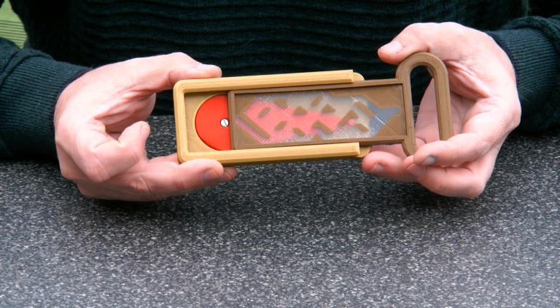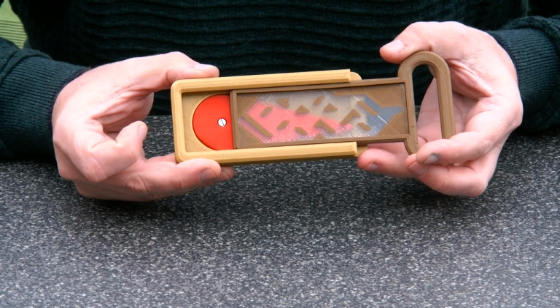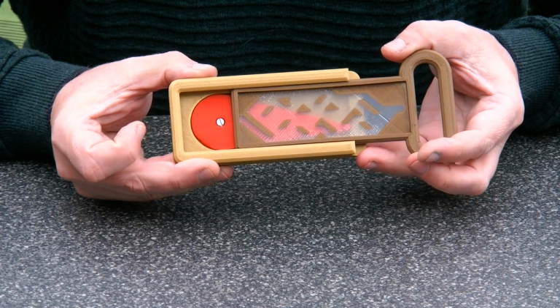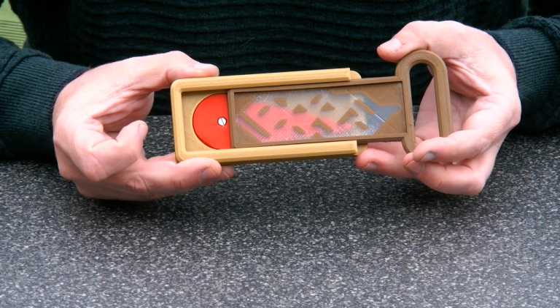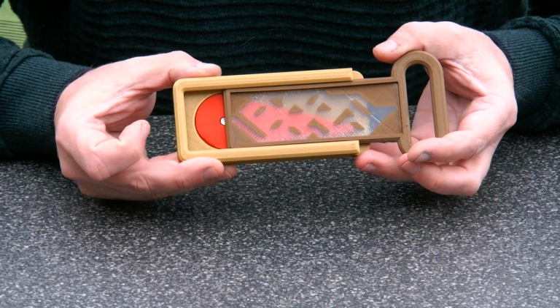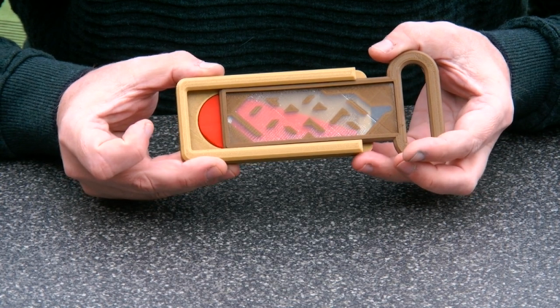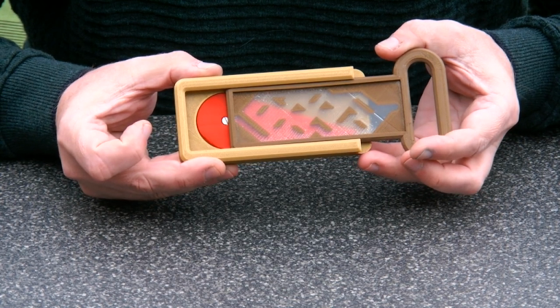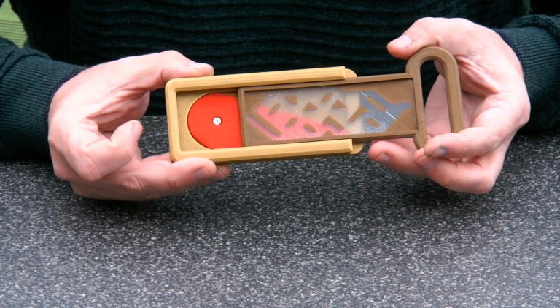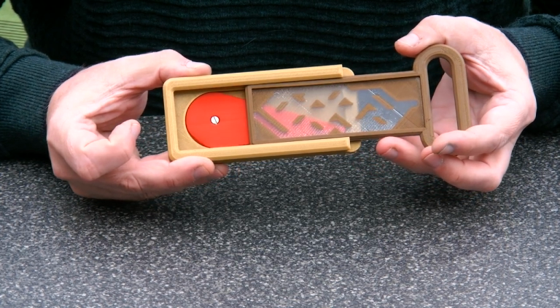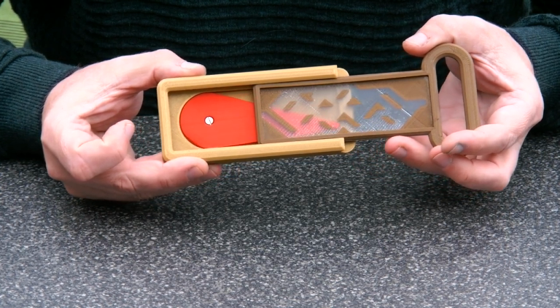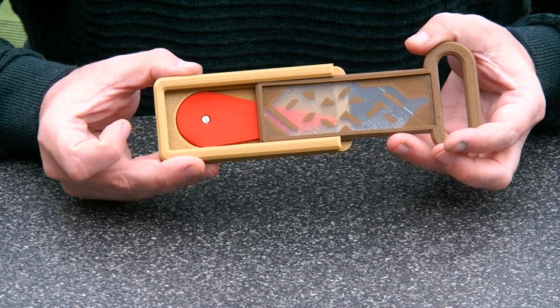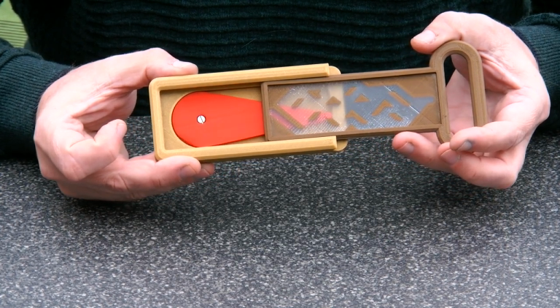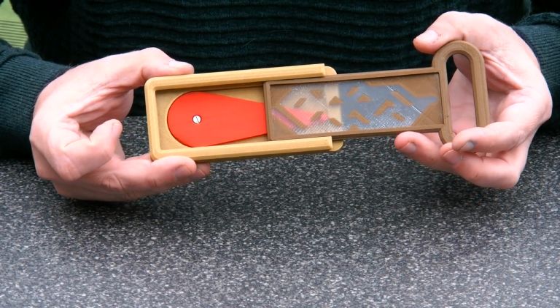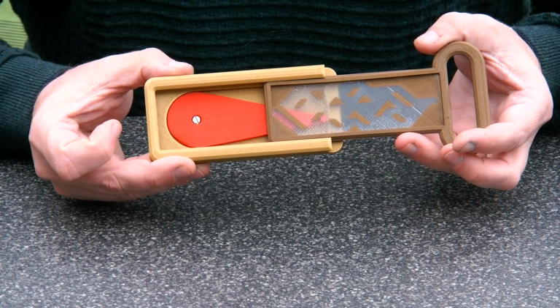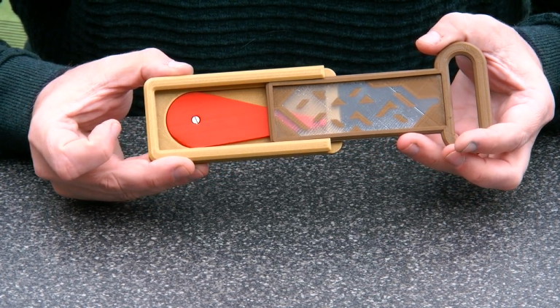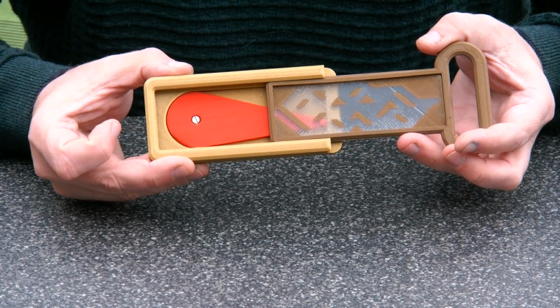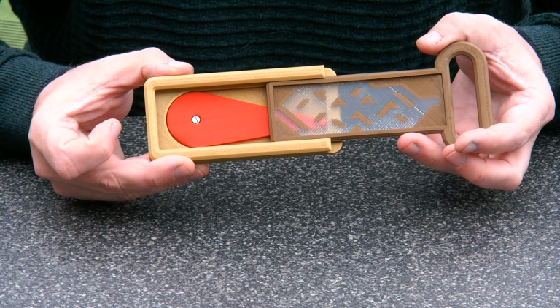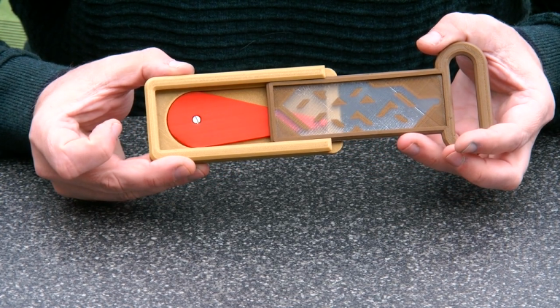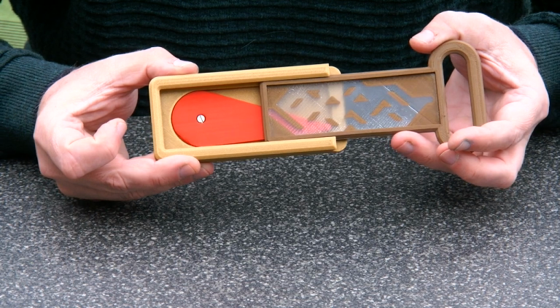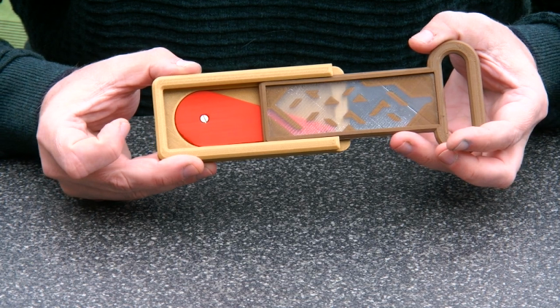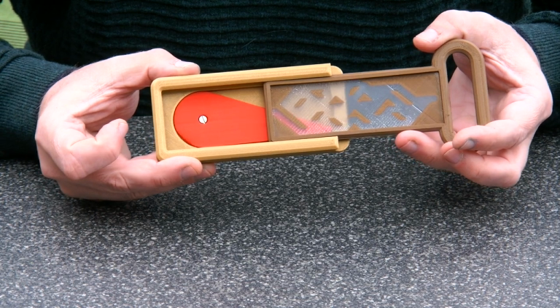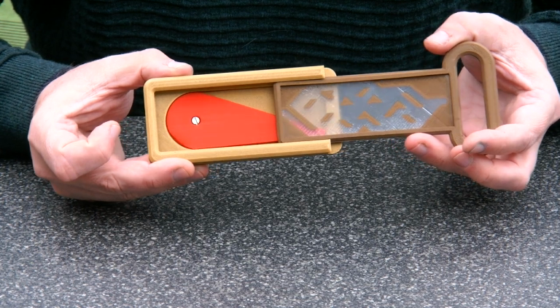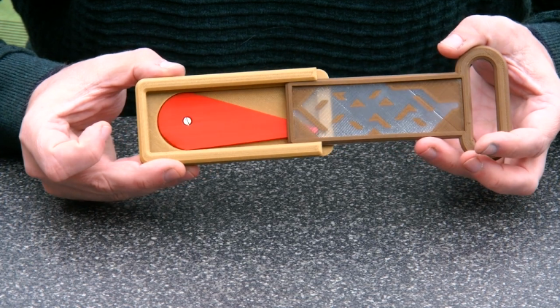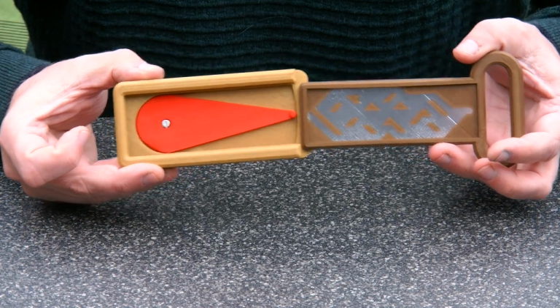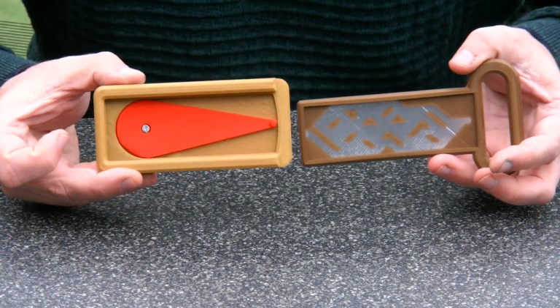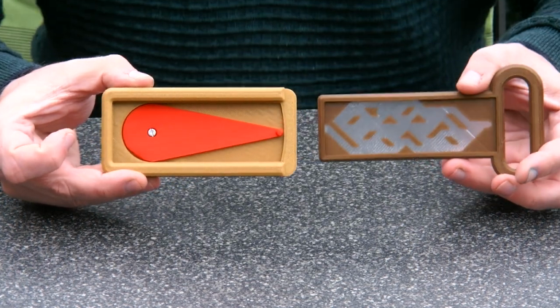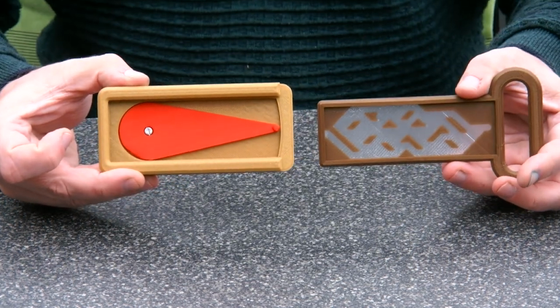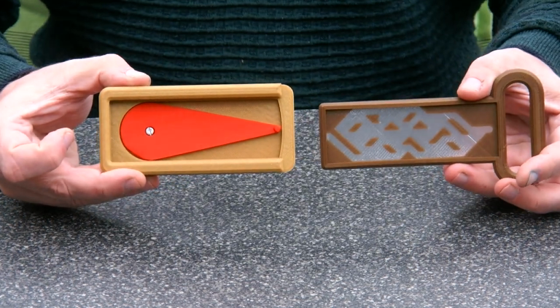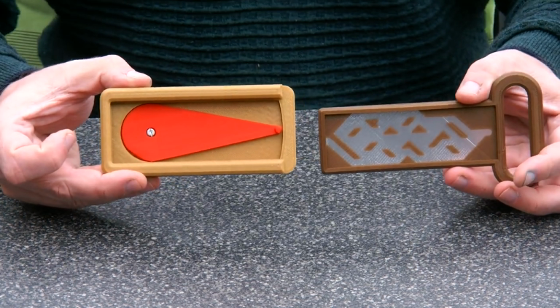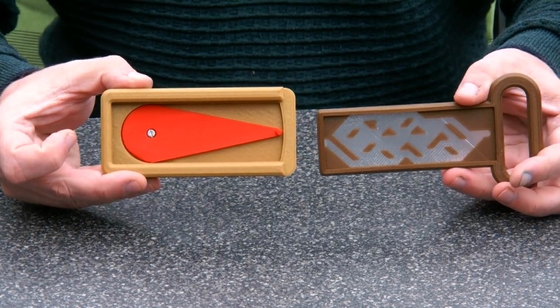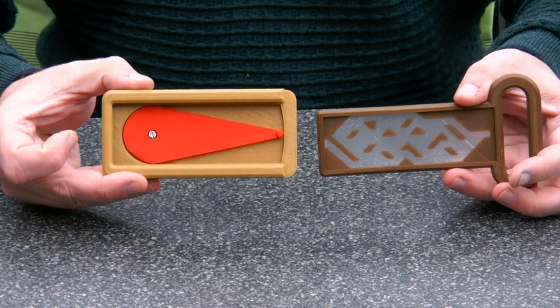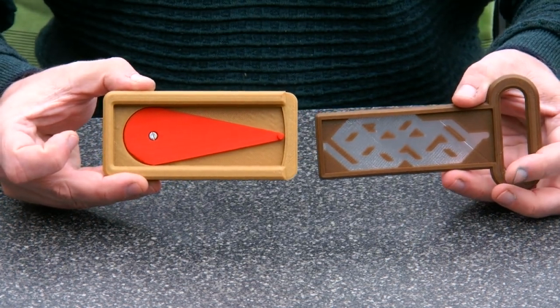So I am now — spoiler alert — solving the puzzle. And here we have the piece out.